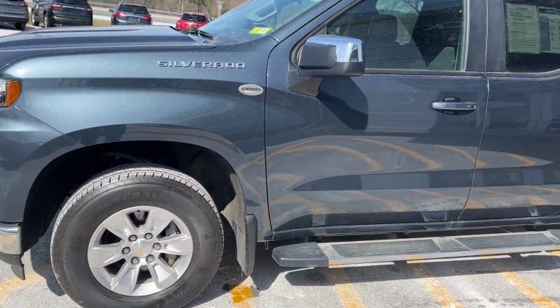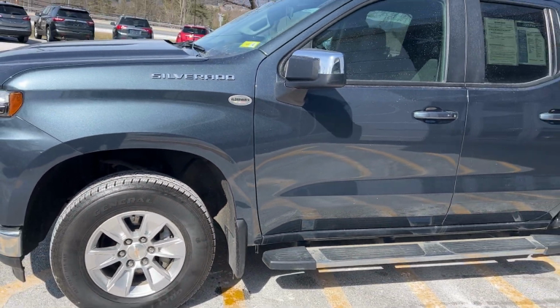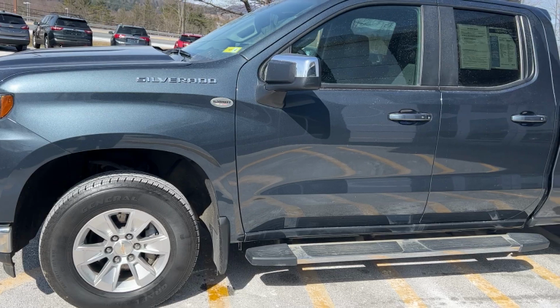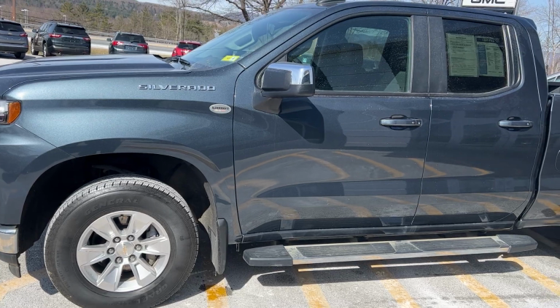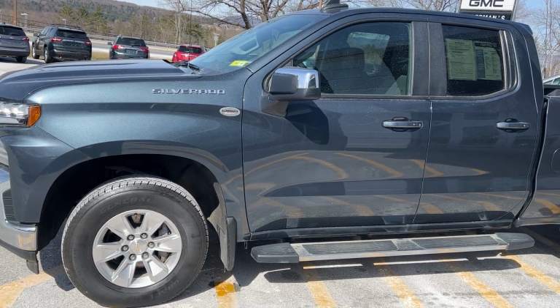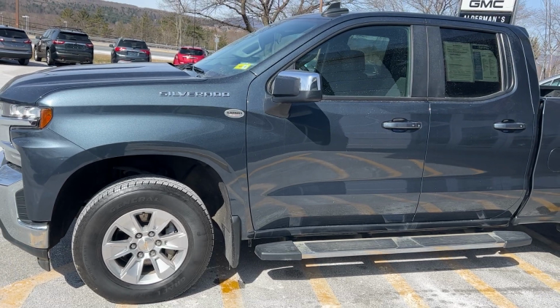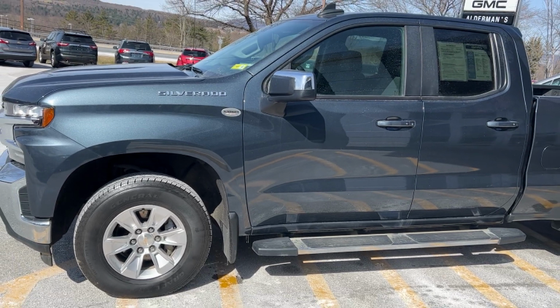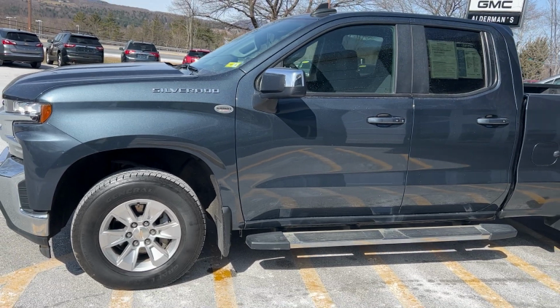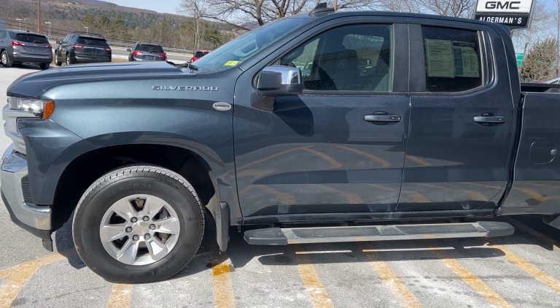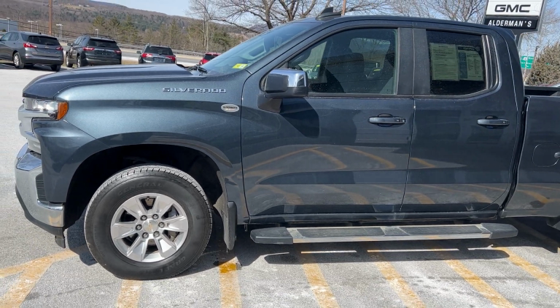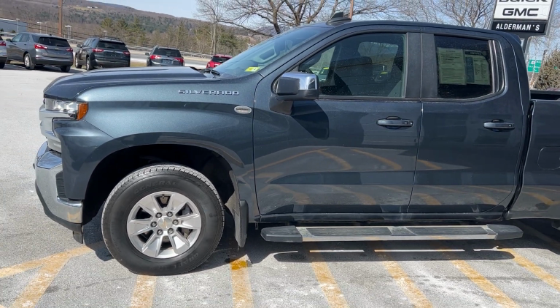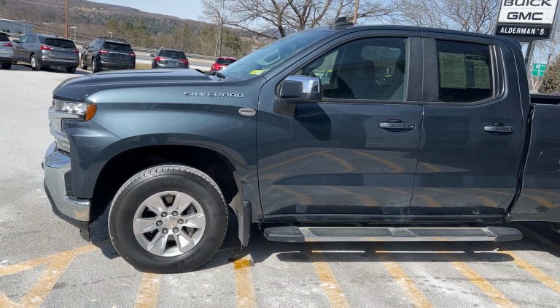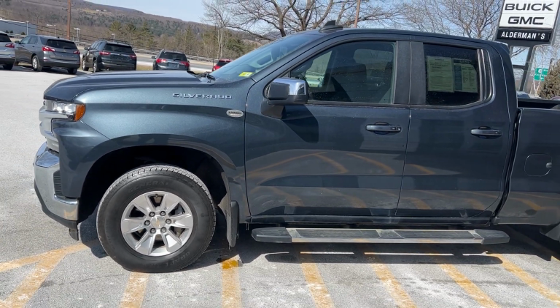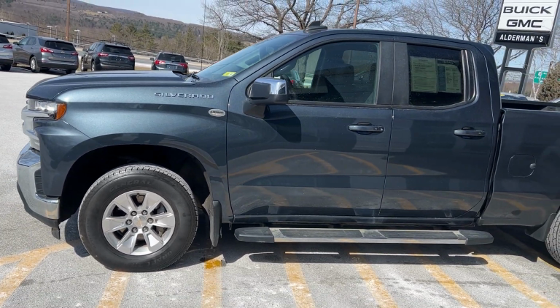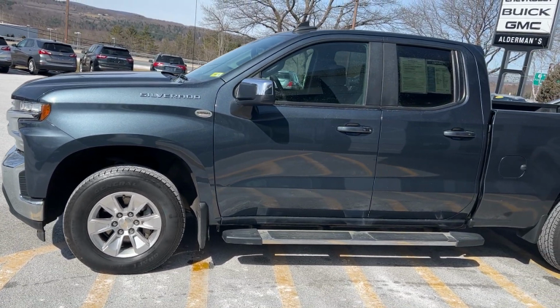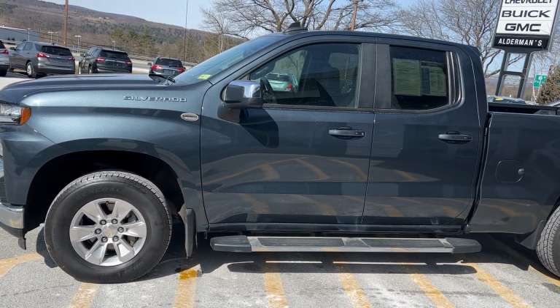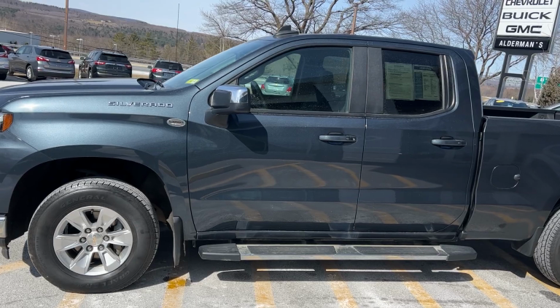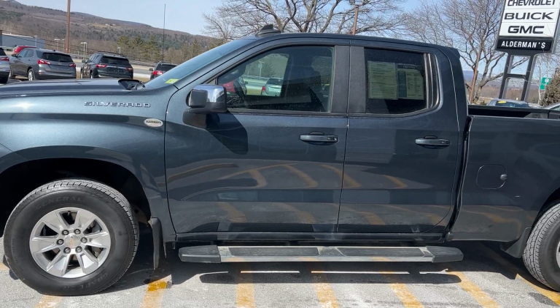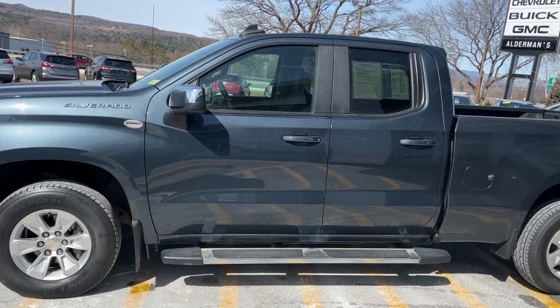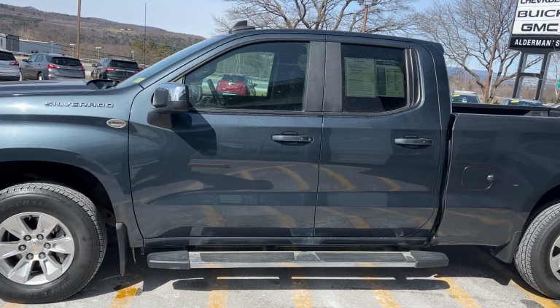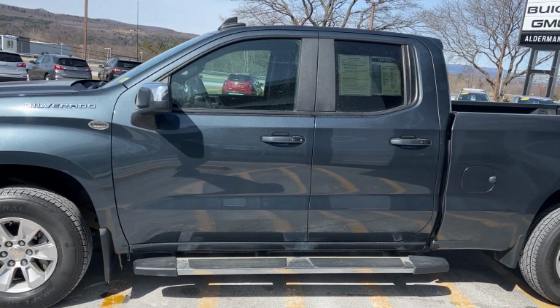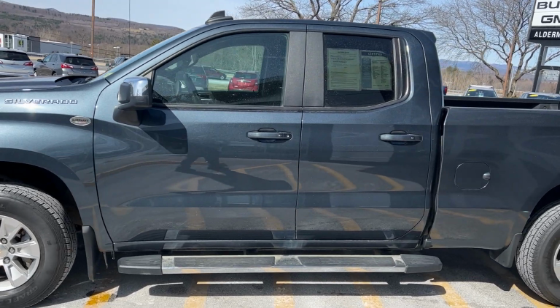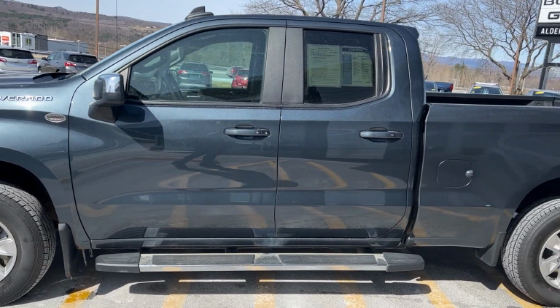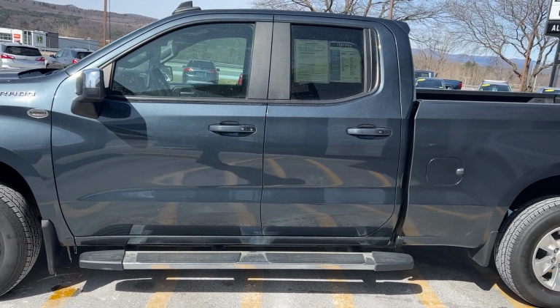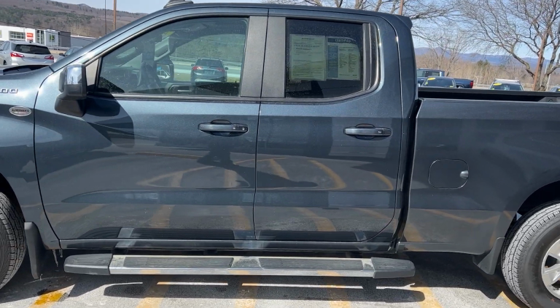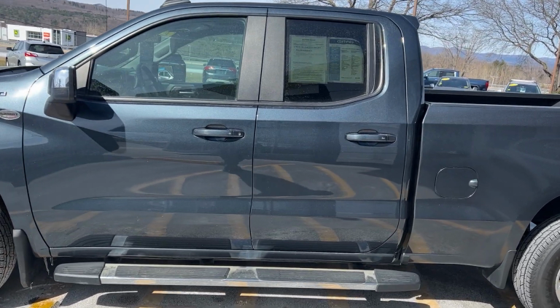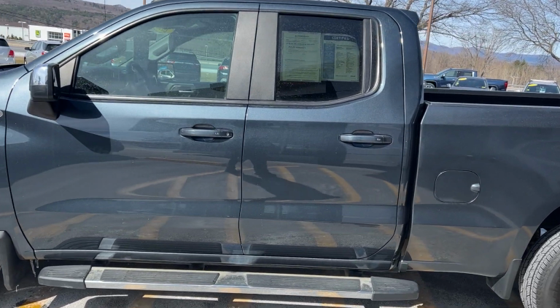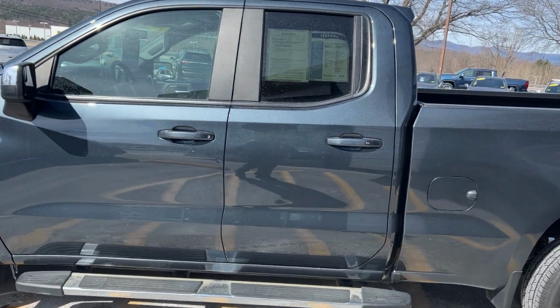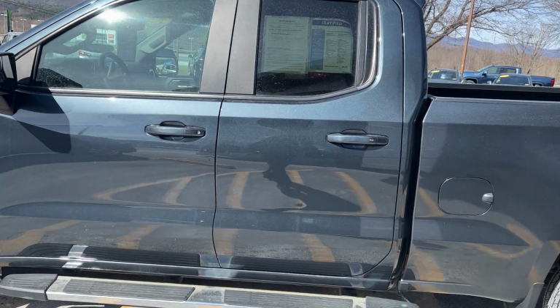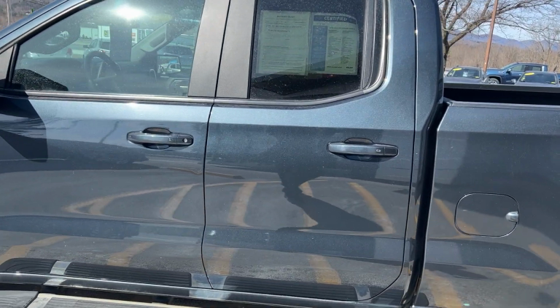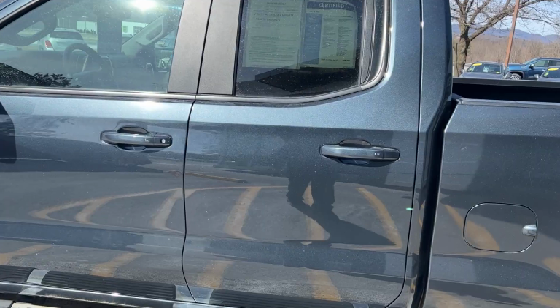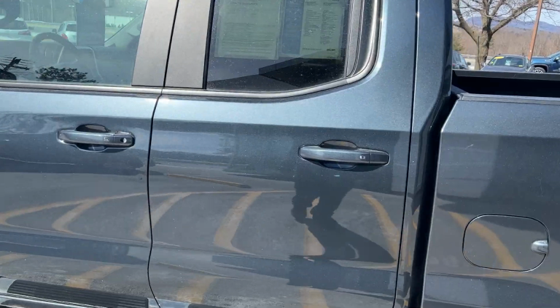Now this is a one-owner vehicle that was bought right here. It was a leased vehicle. People that lease them tend to take very good care of them, so it was turned in and they didn't have to worry about the inspection. Very nice shape.